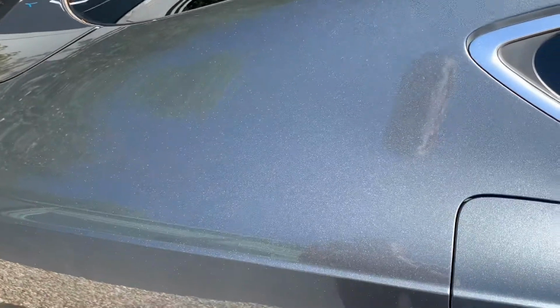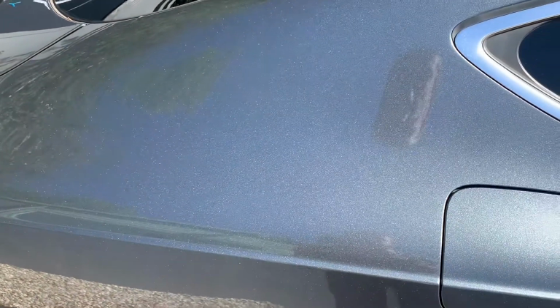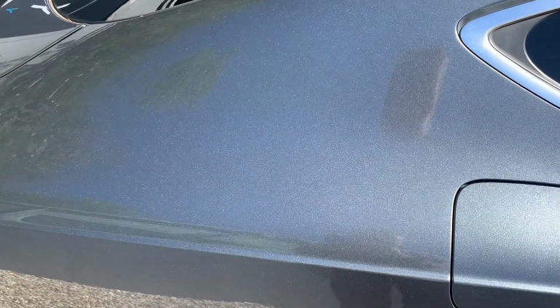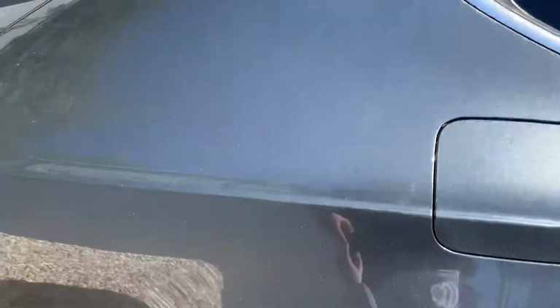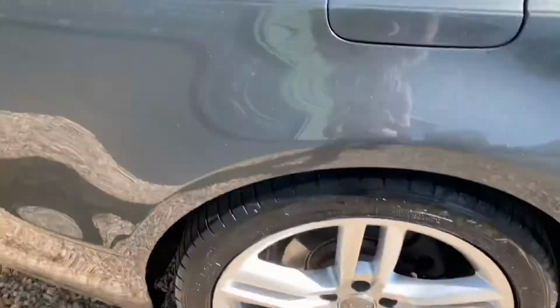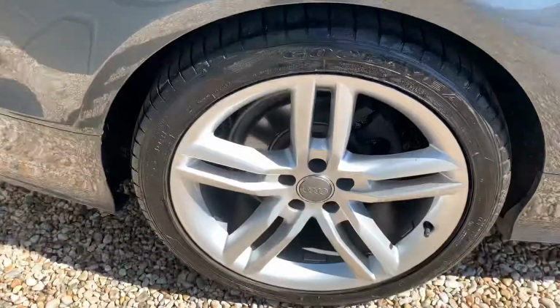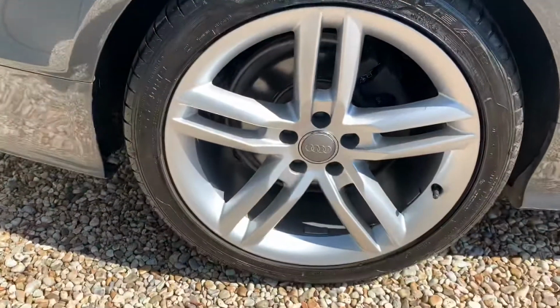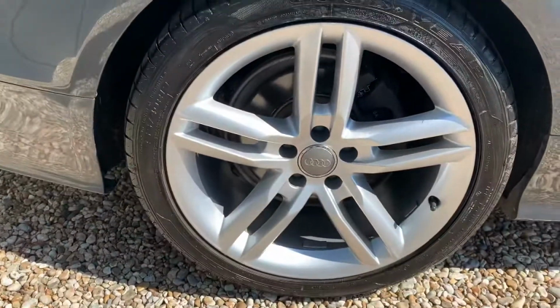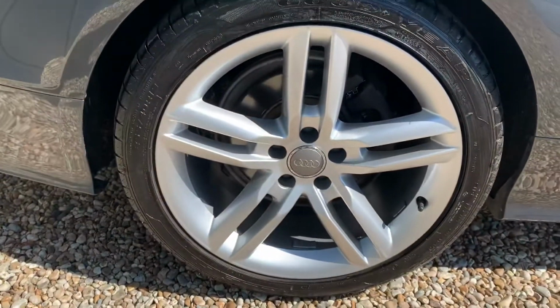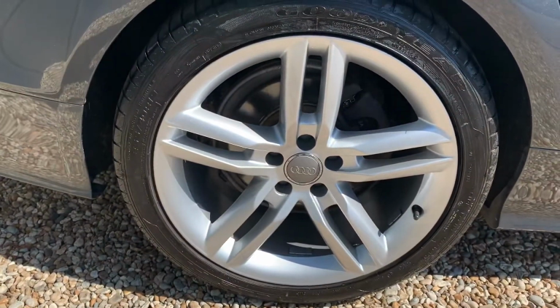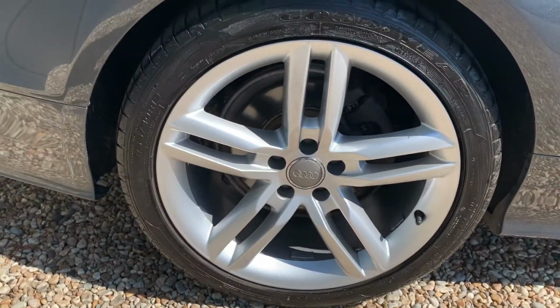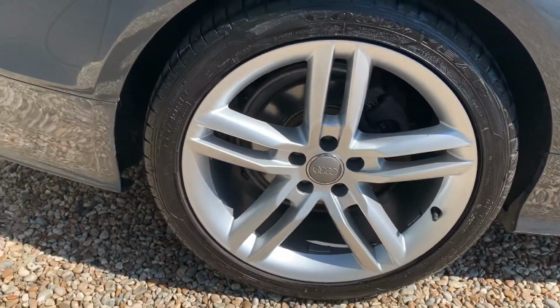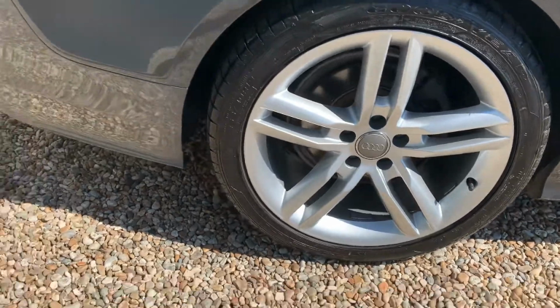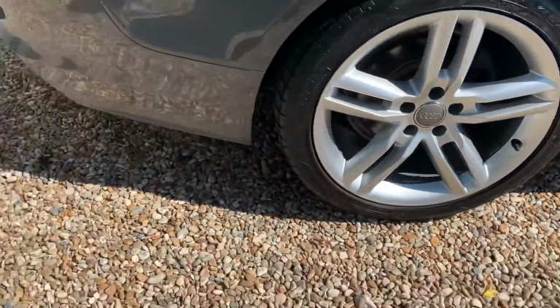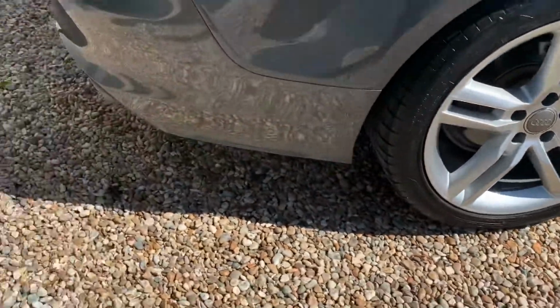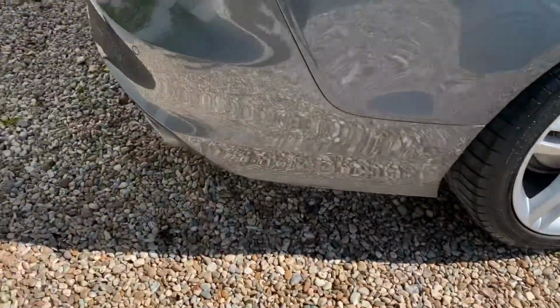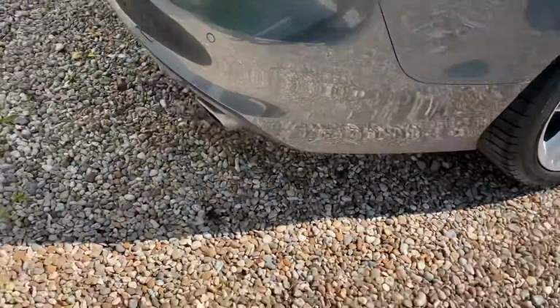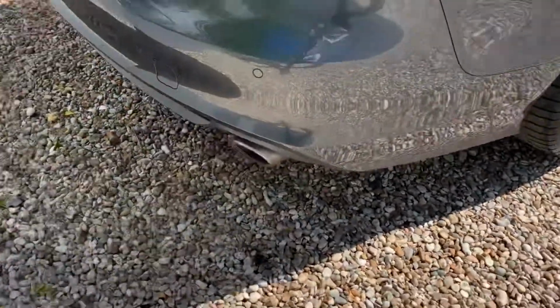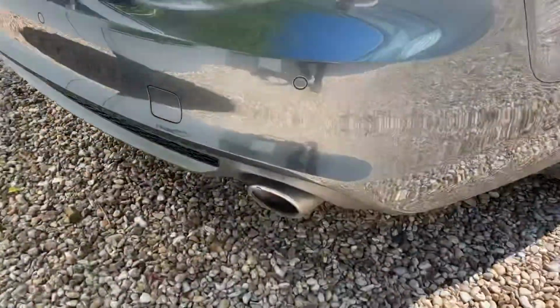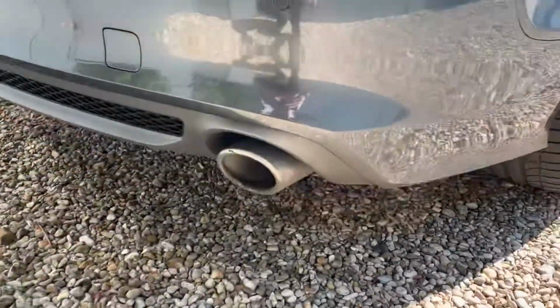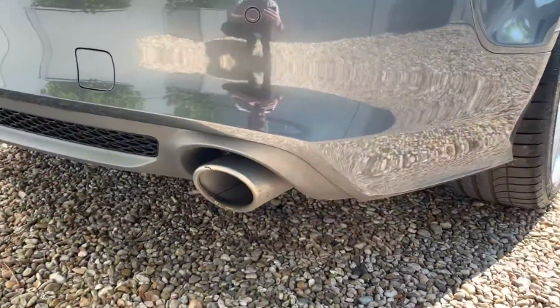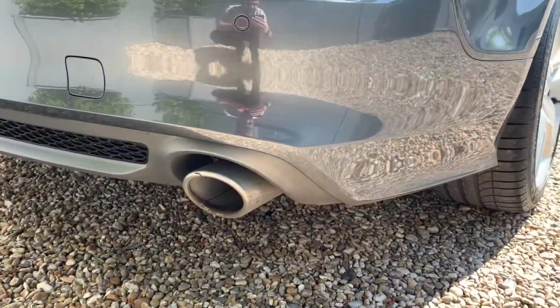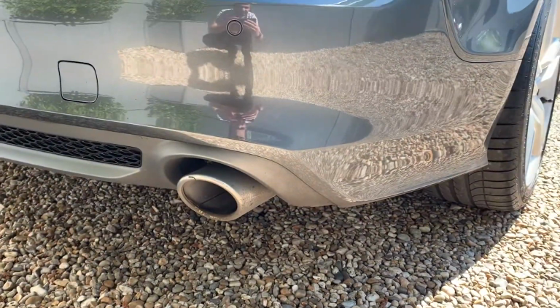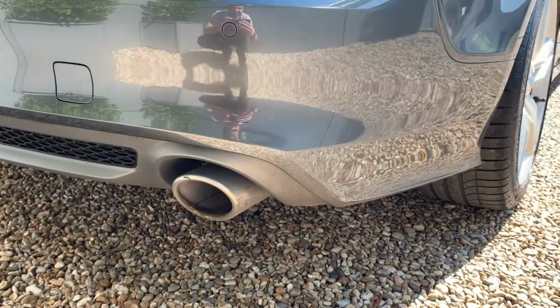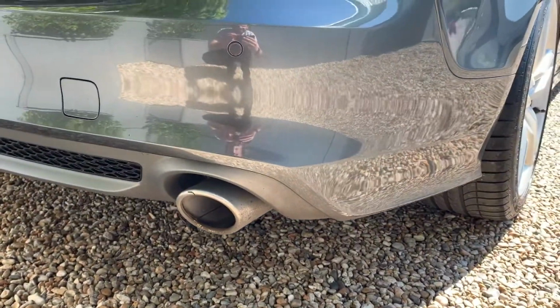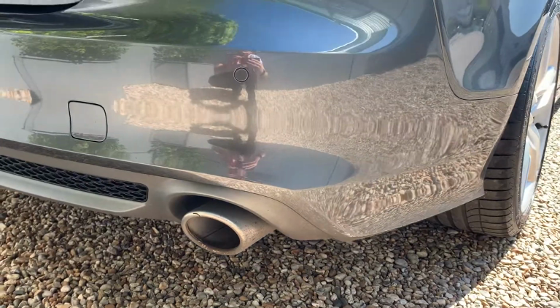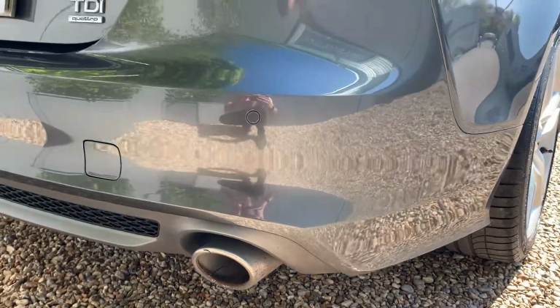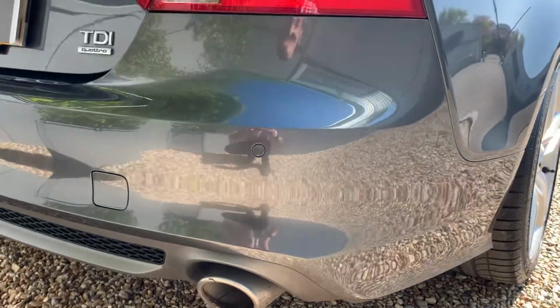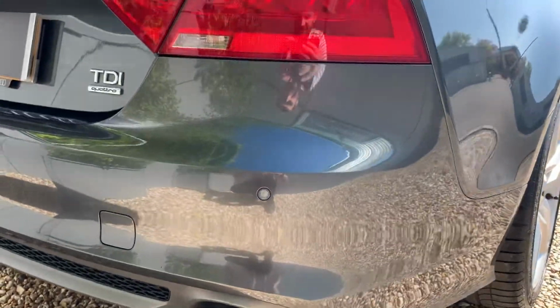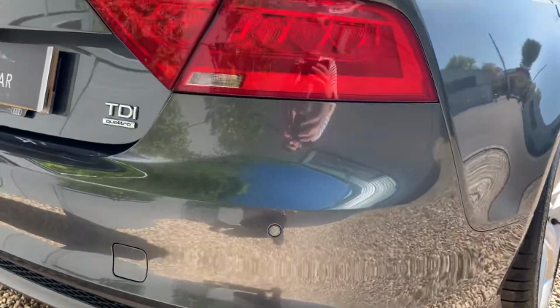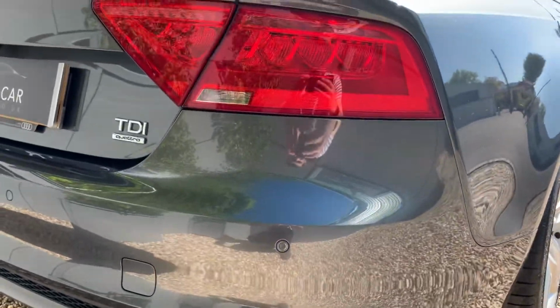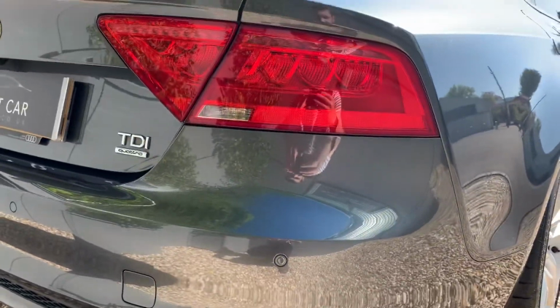Rear quarters are very clean indeed. There's the rear corner — again nothing to report, all very clean.